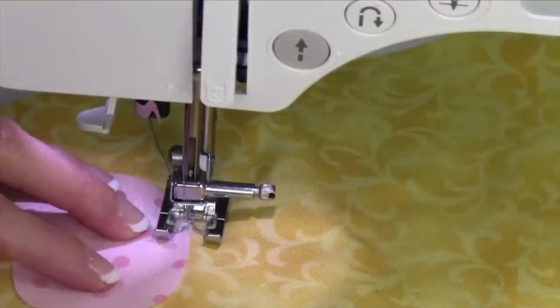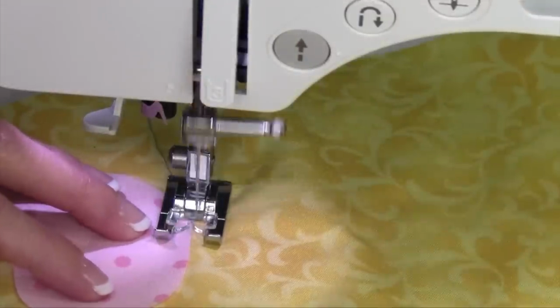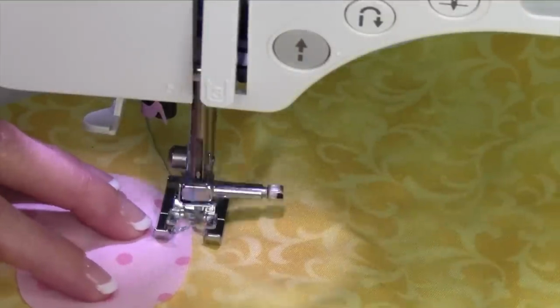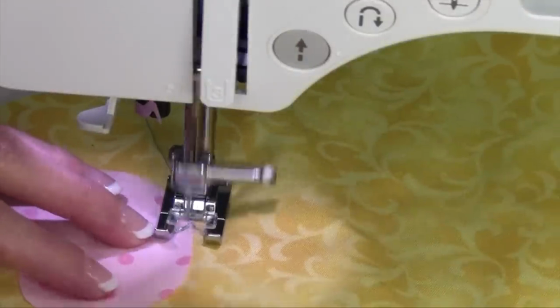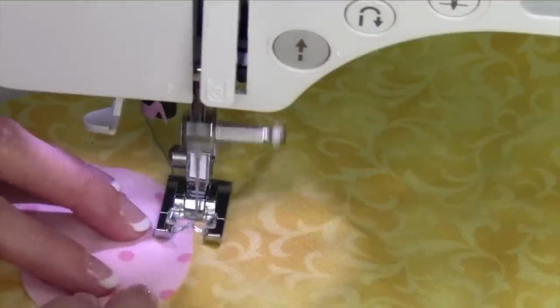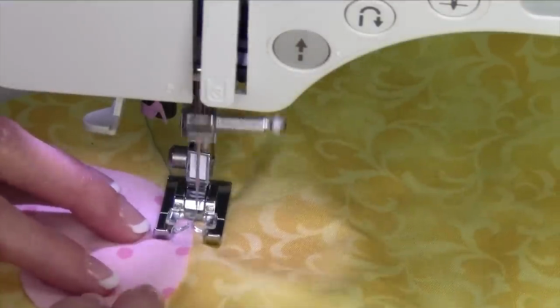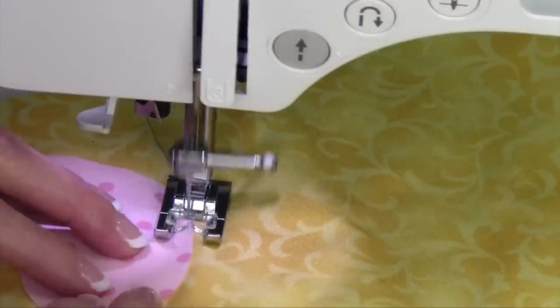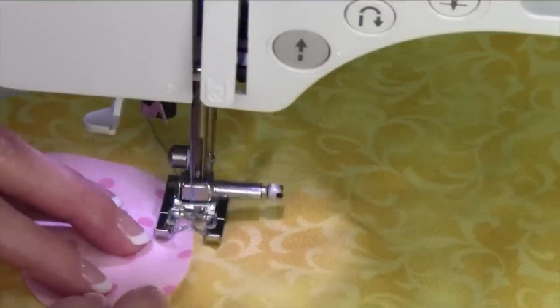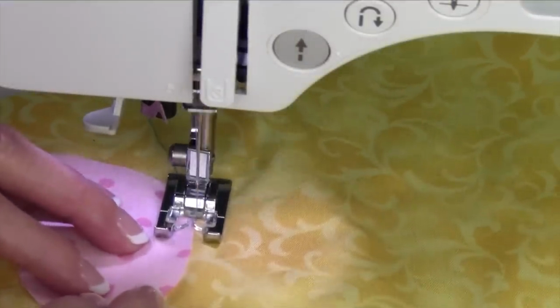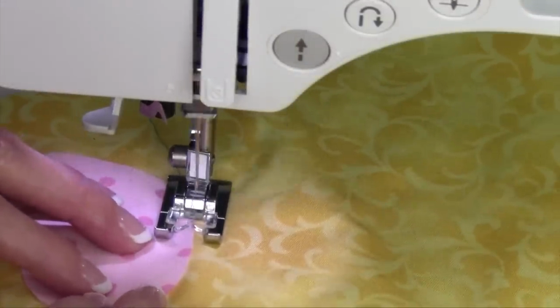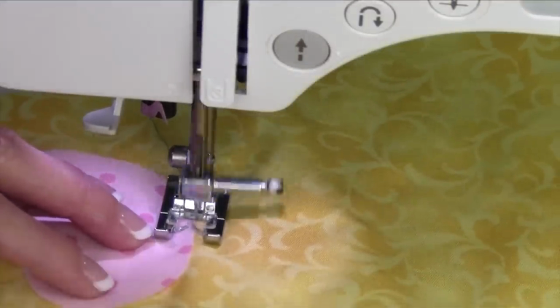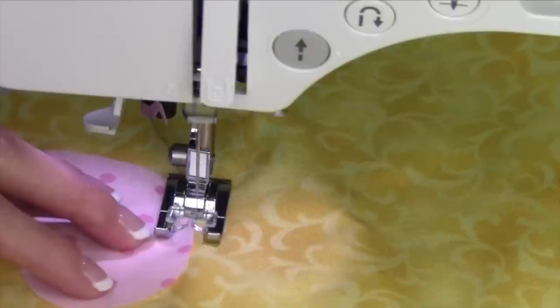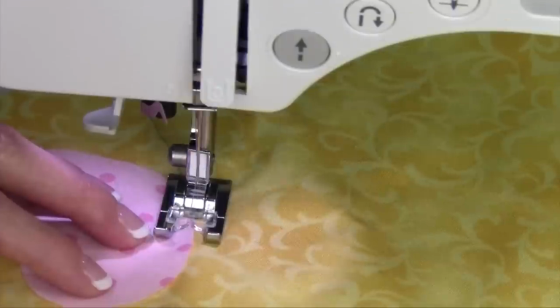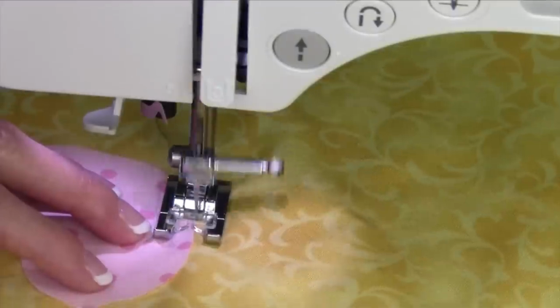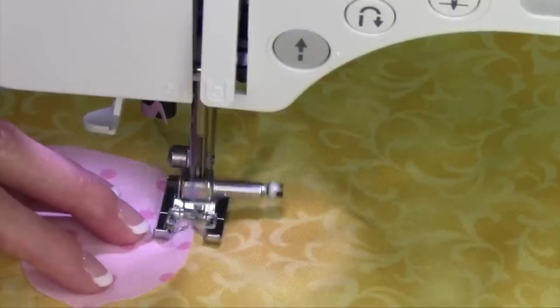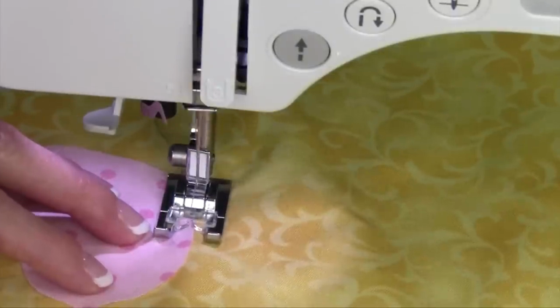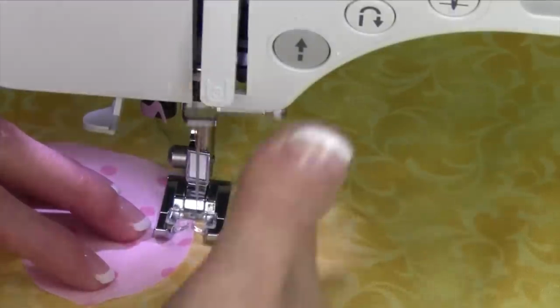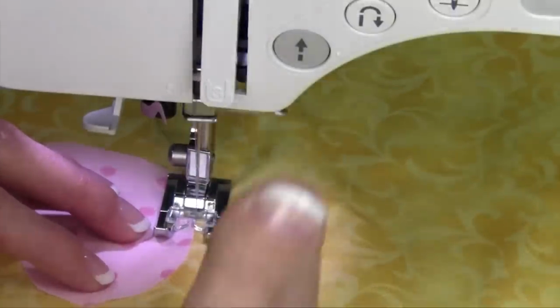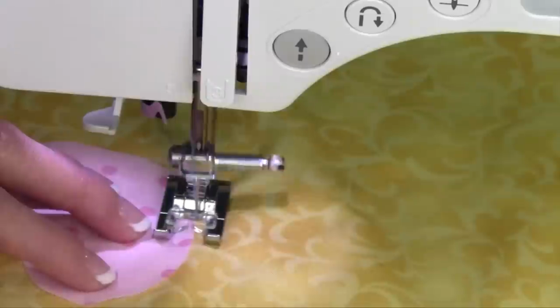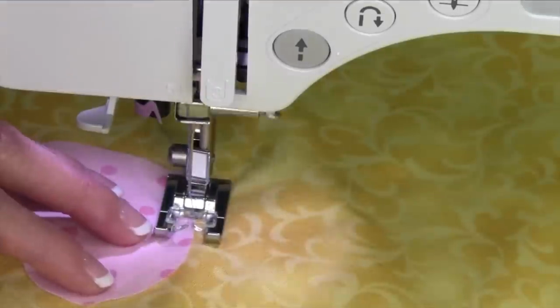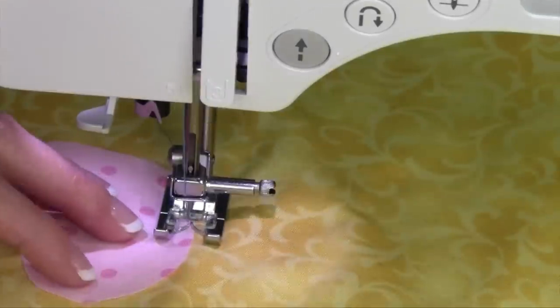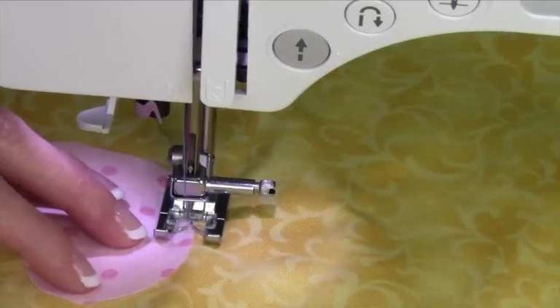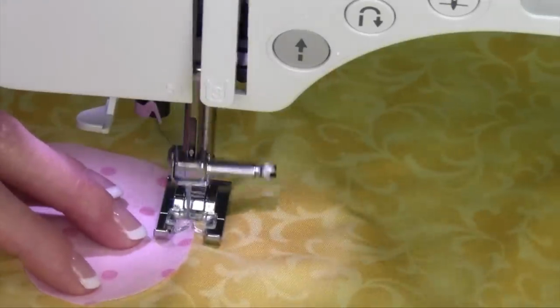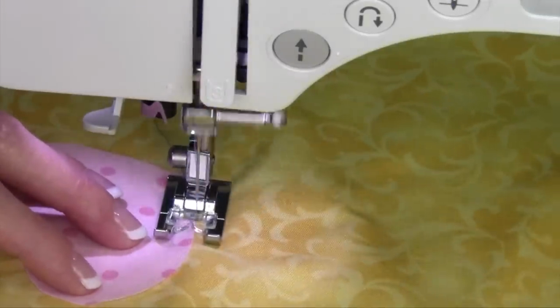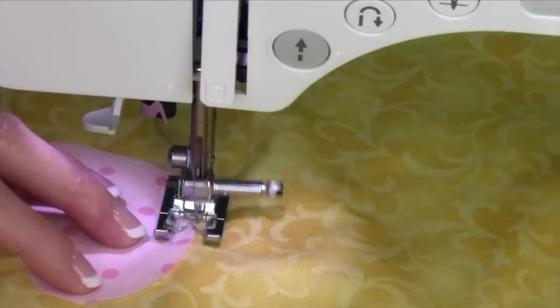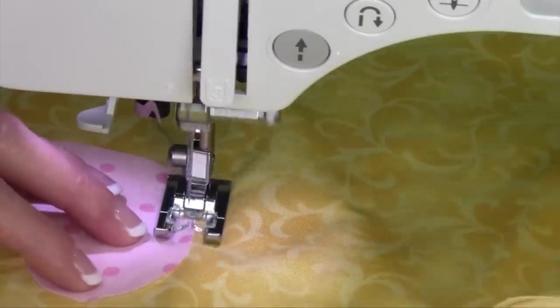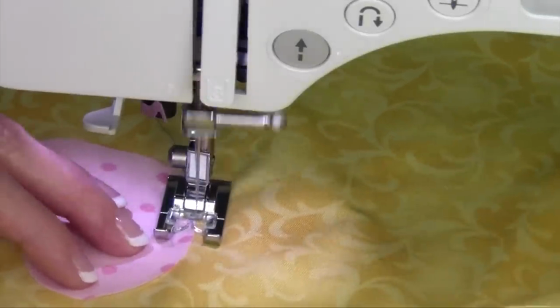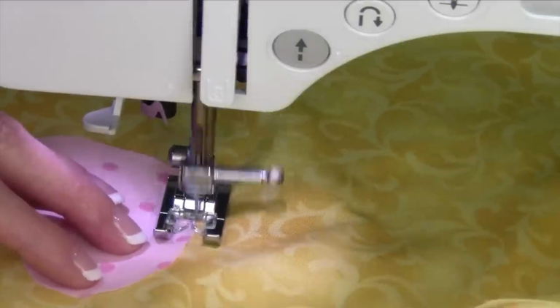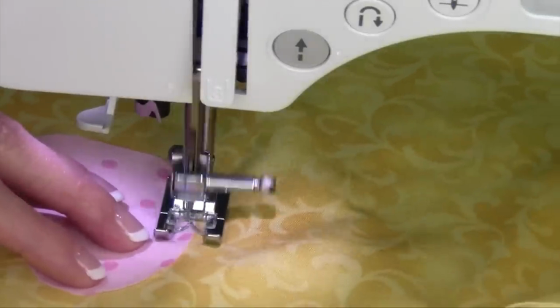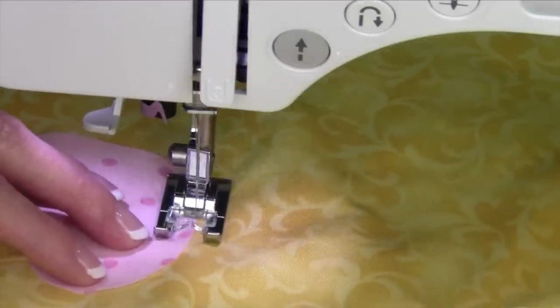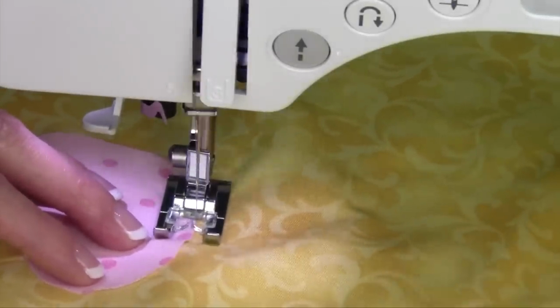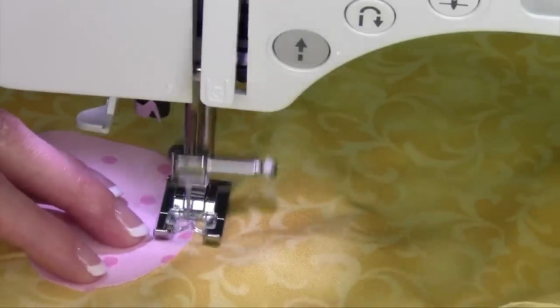So I need to kind of plan for that as I go around curves. I'm keeping the stitching that's going up and back right next to the raw edge of the appliqué piece that I put on.